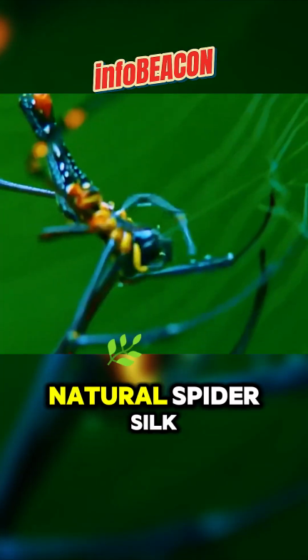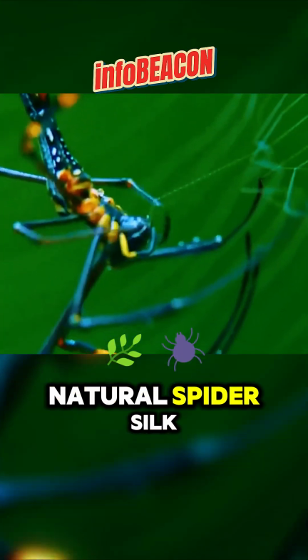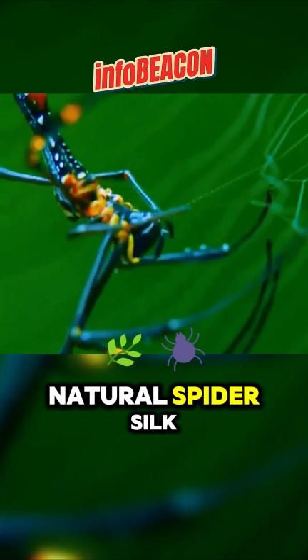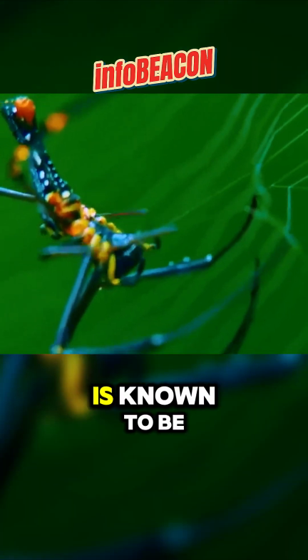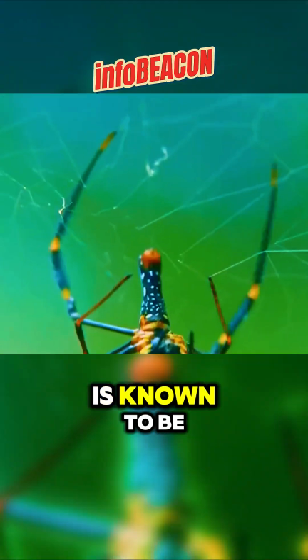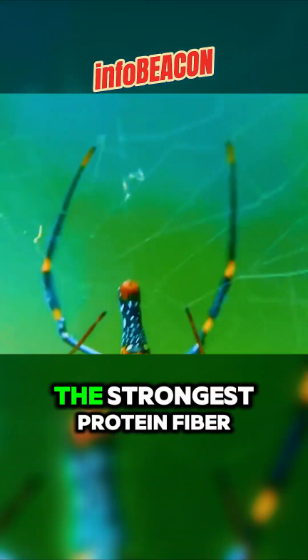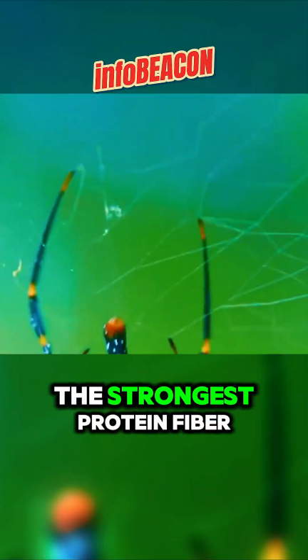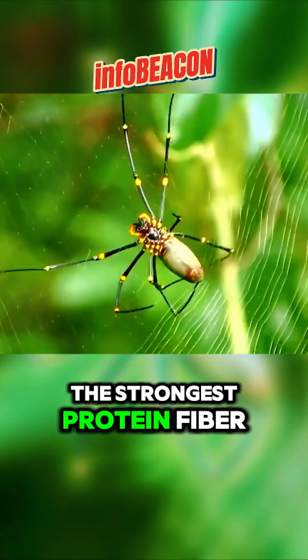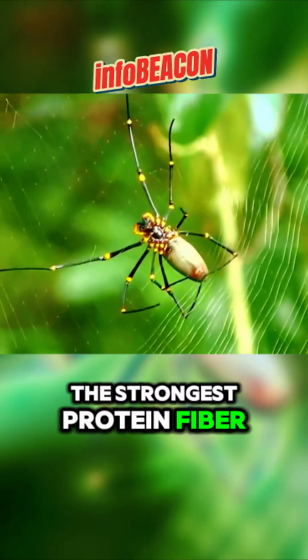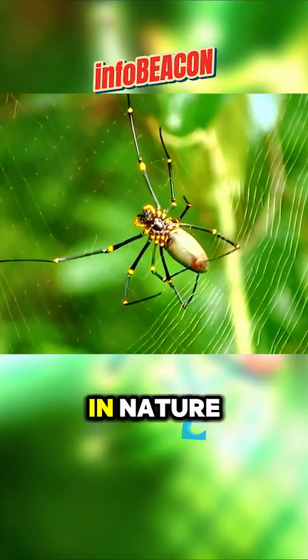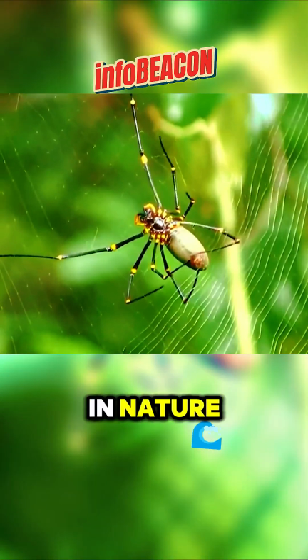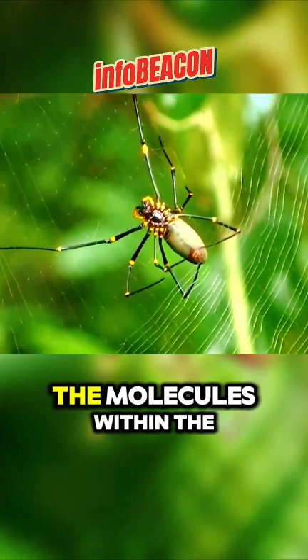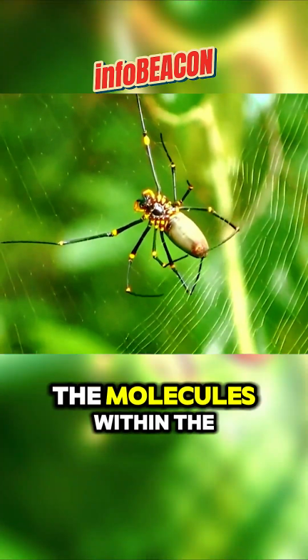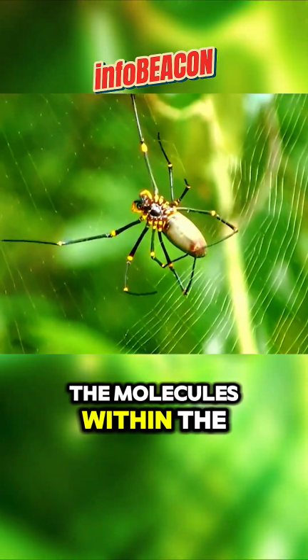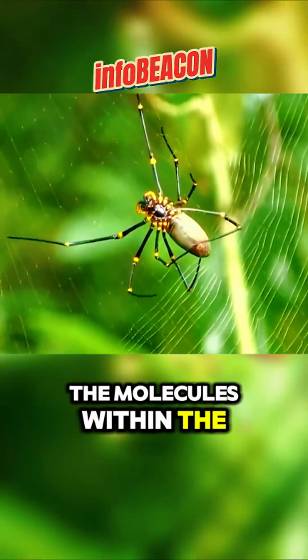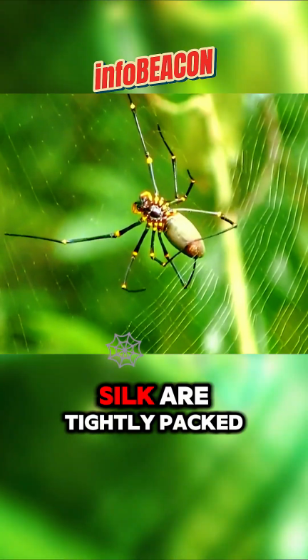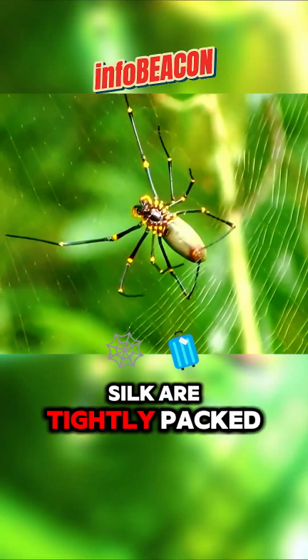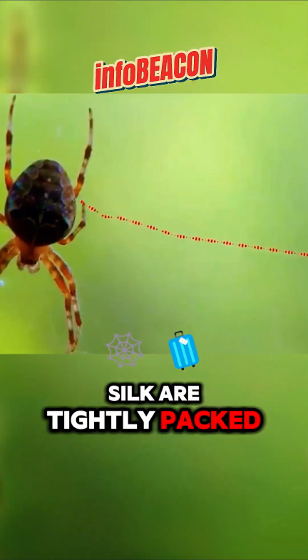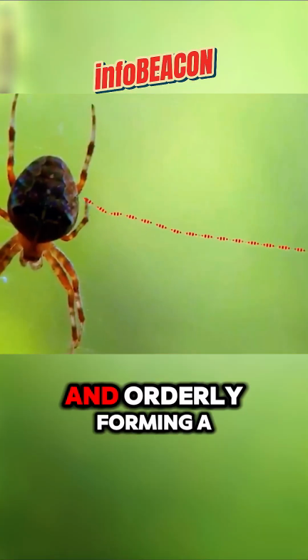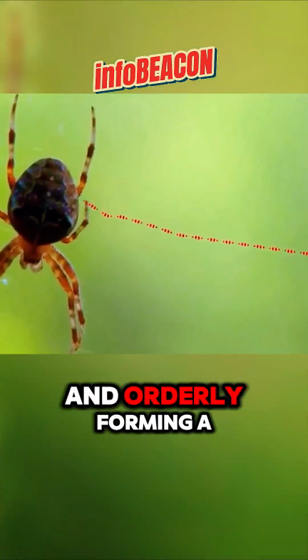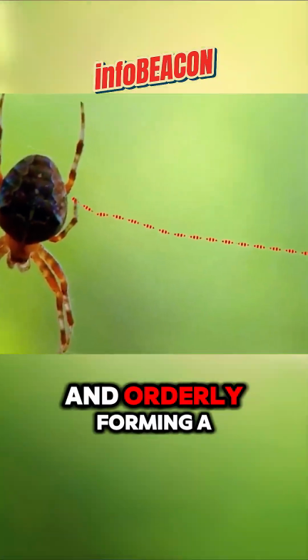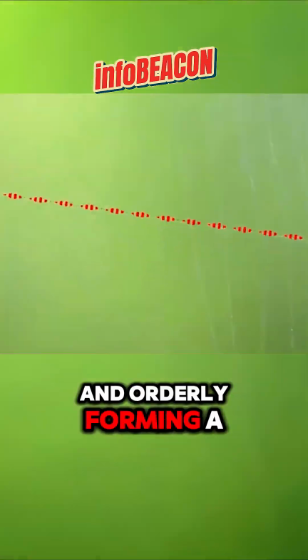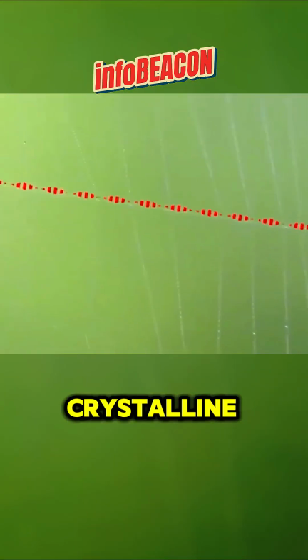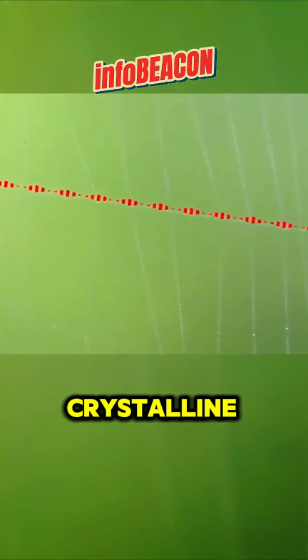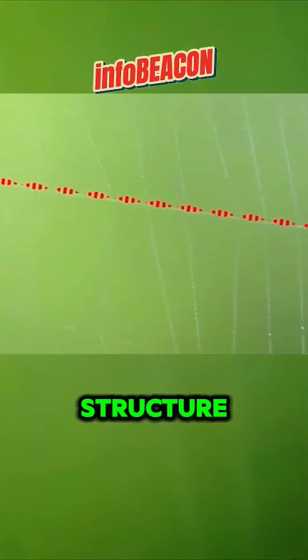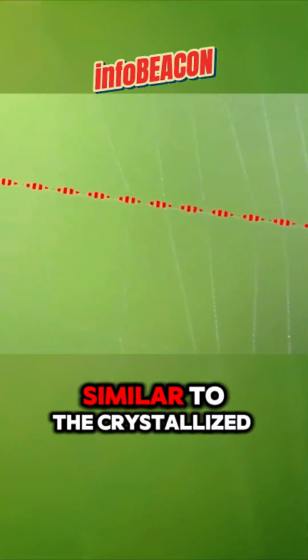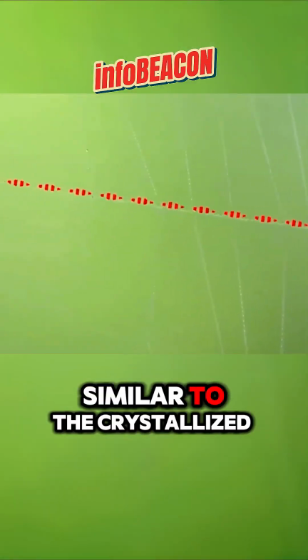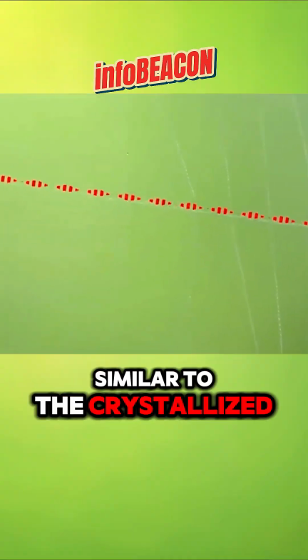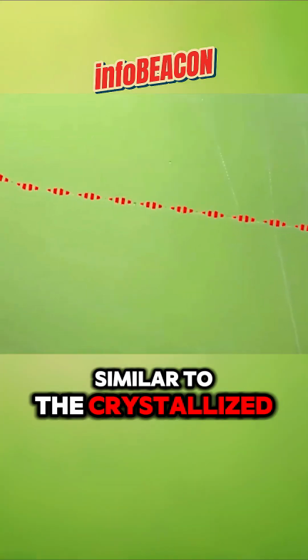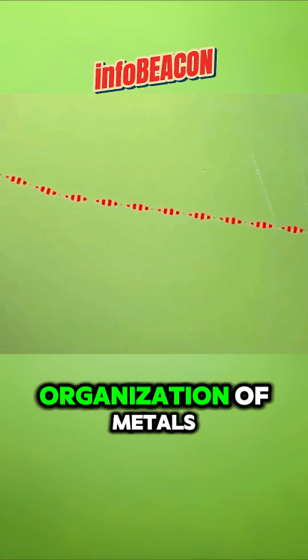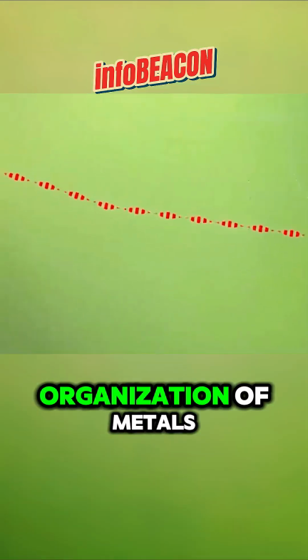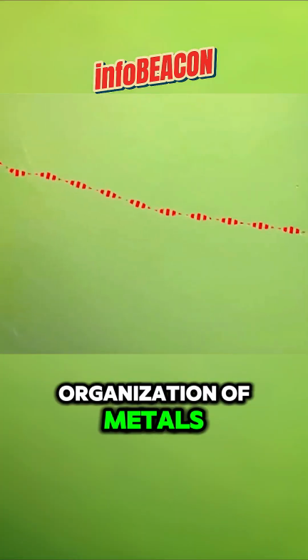Natural spider silk is known to be the strongest protein fiber in nature. The molecules within the silk are tightly packed and orderly, forming a crystalline structure similar to the crystallized organization of metals.